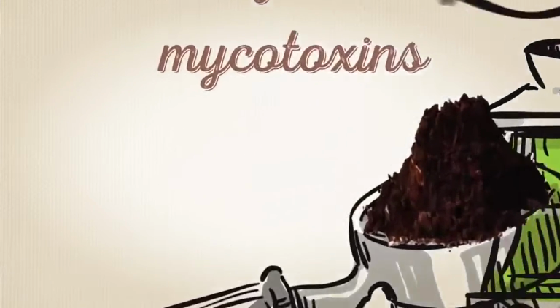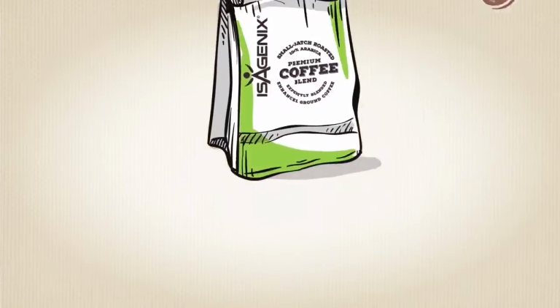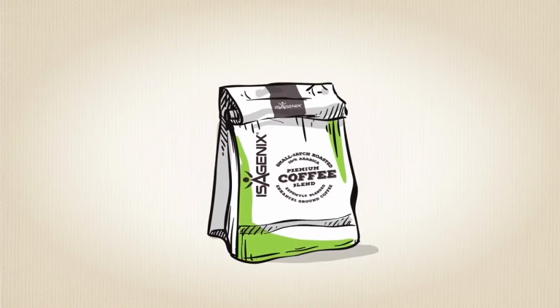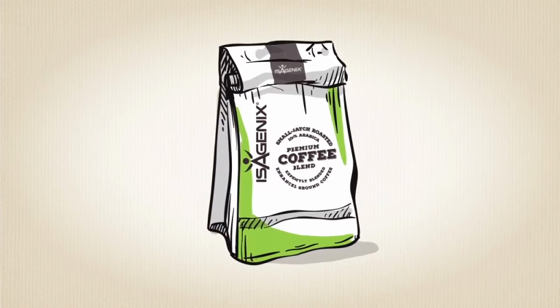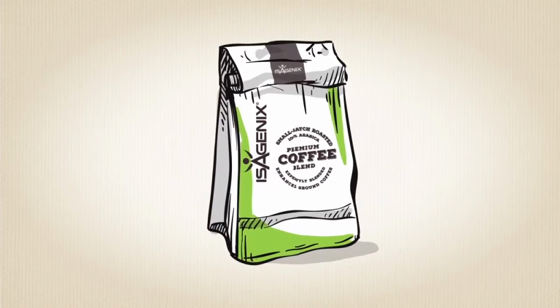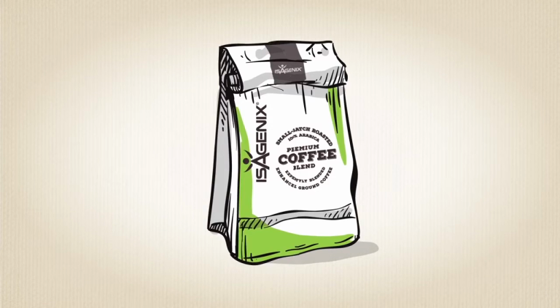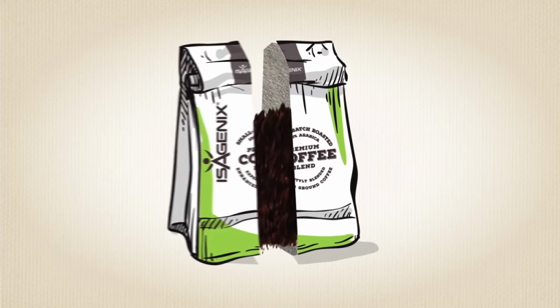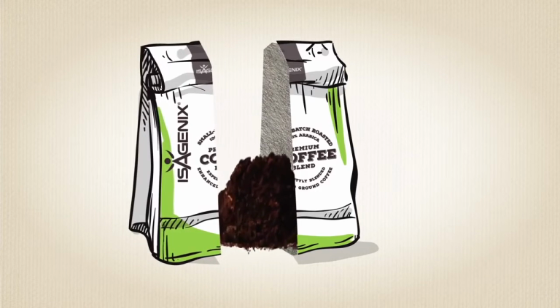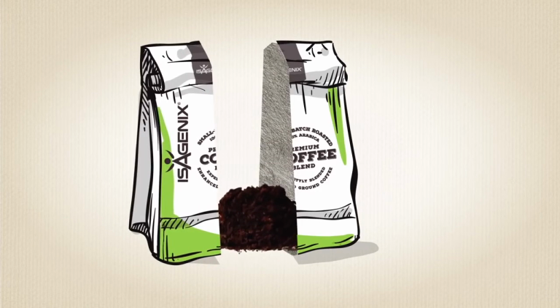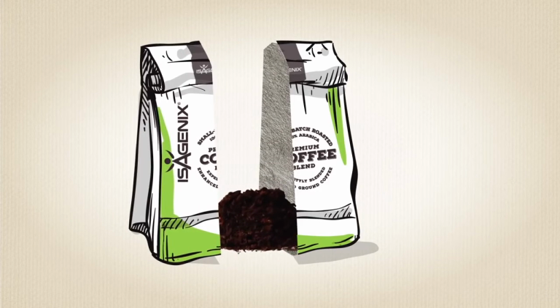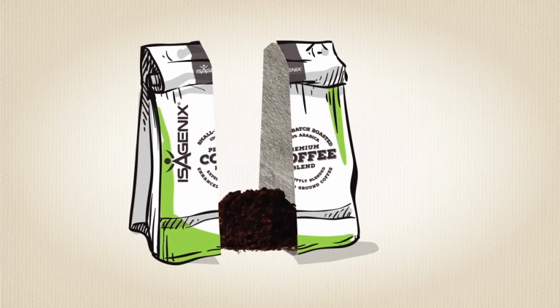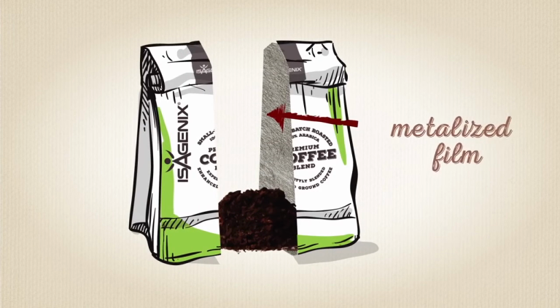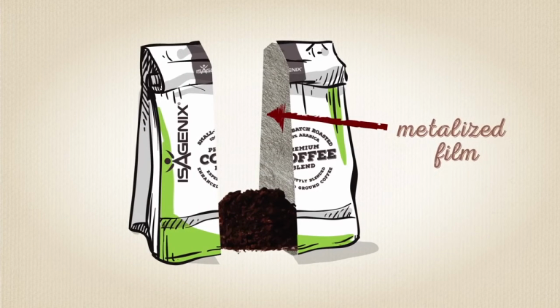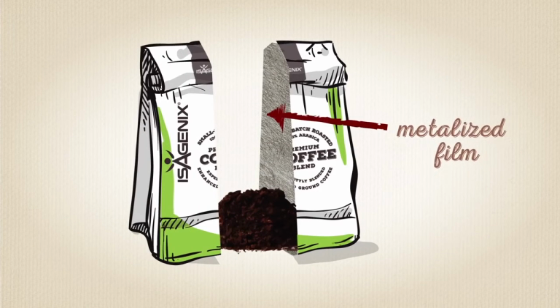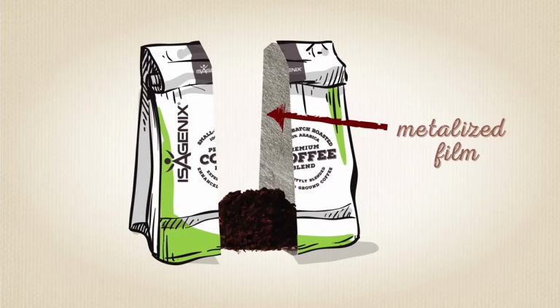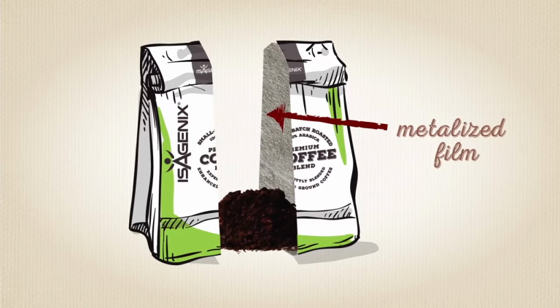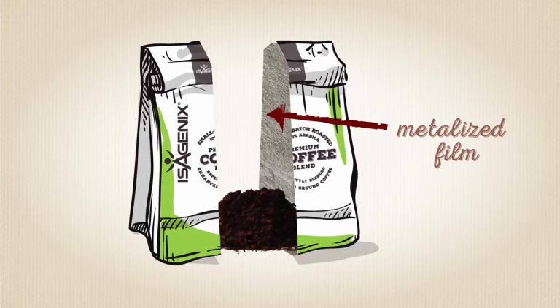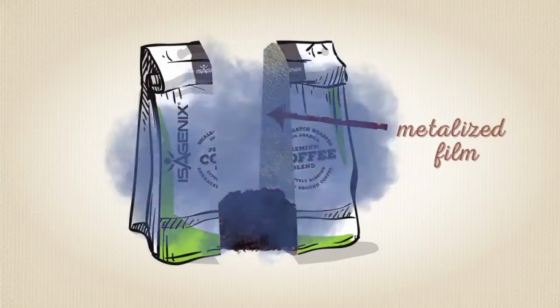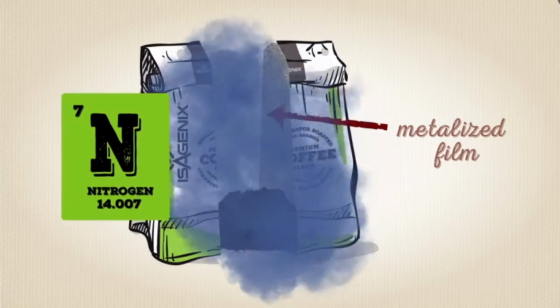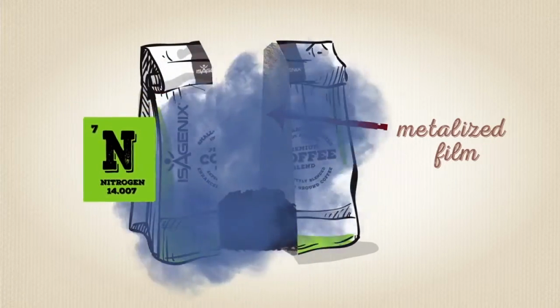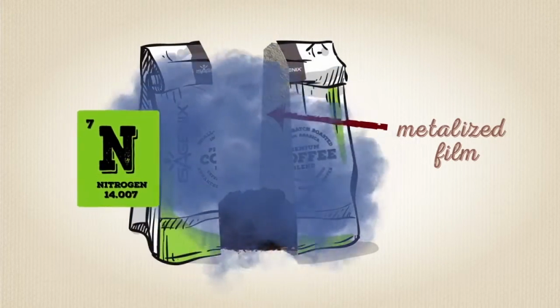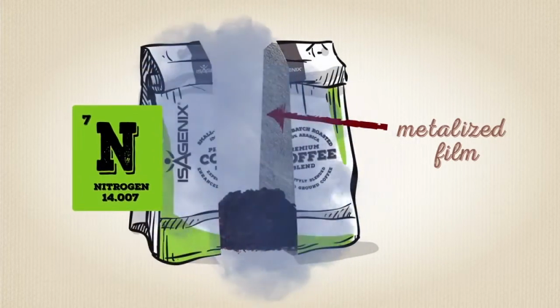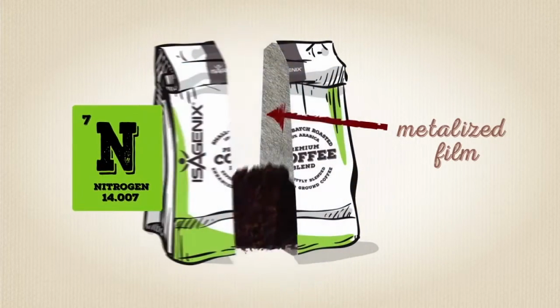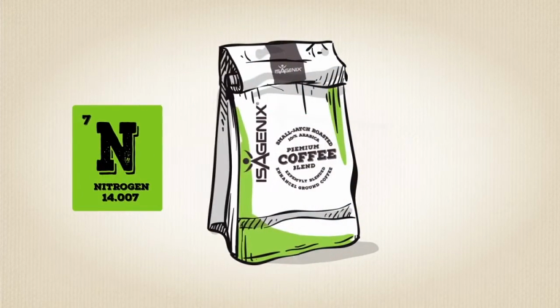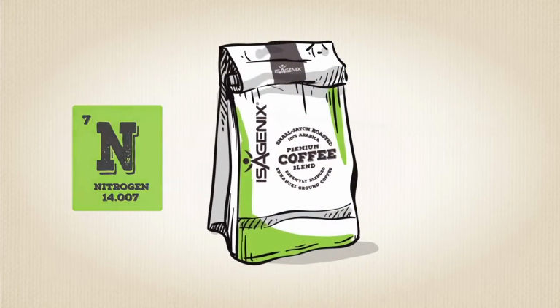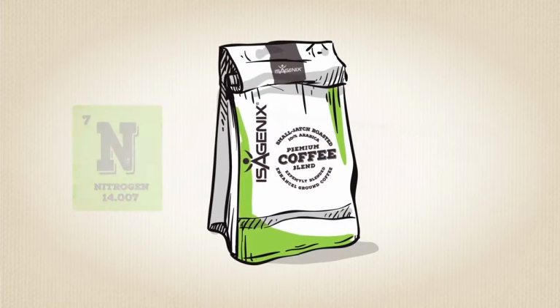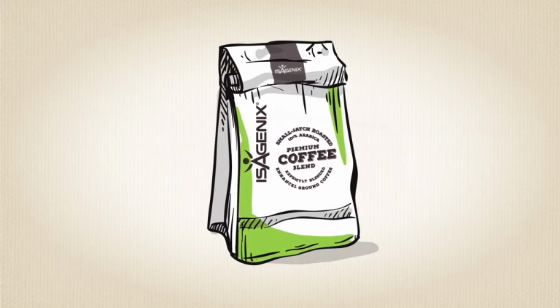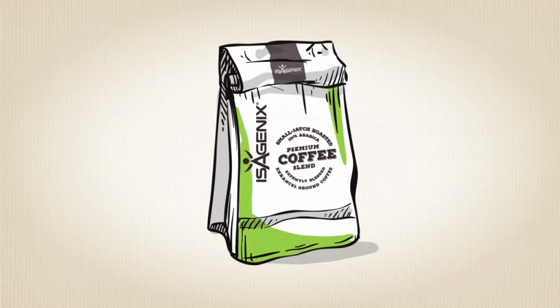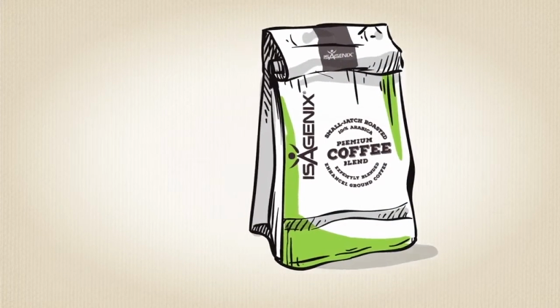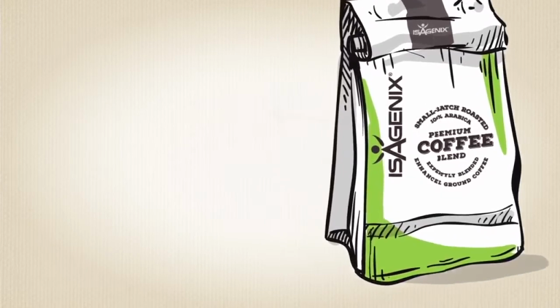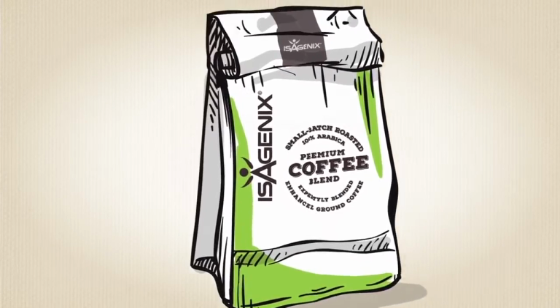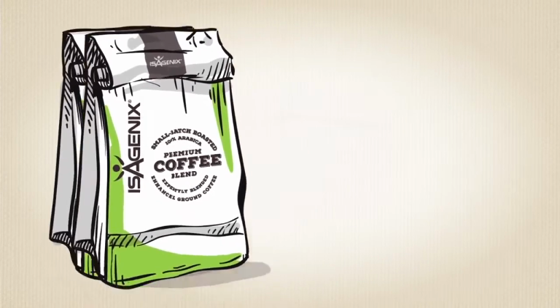Isagenix coffee is then packaged in a carefully designed multi-layered pouch with metalized film to lock in flavor. The bag is then flushed with non-reactive nitrogen gas before it's sealed to help maintain freshness.